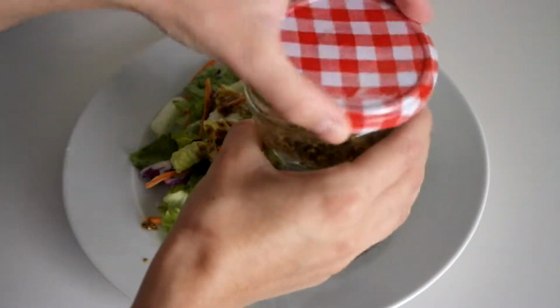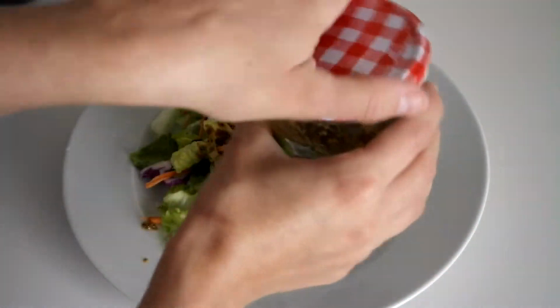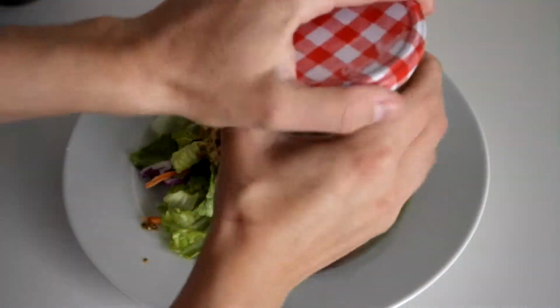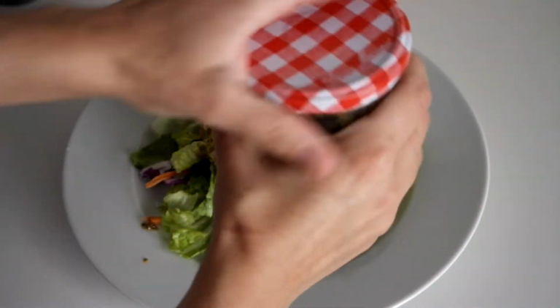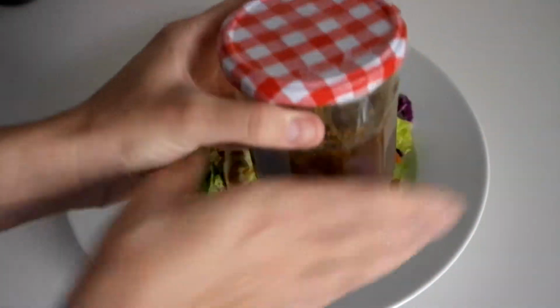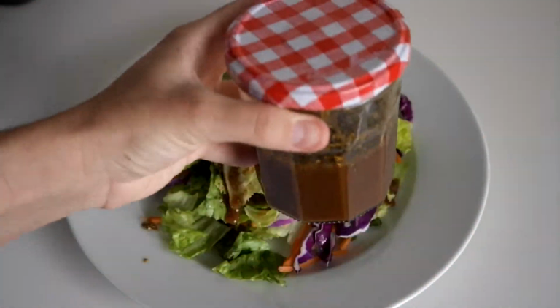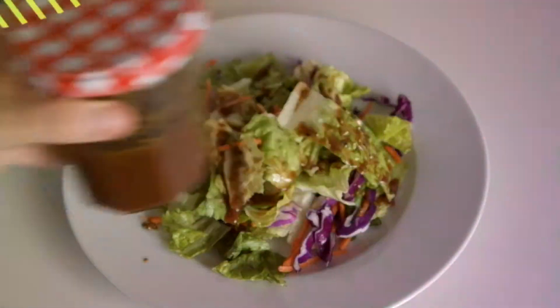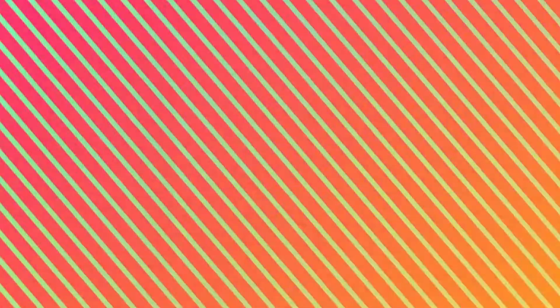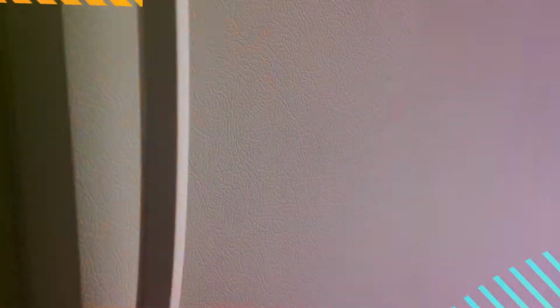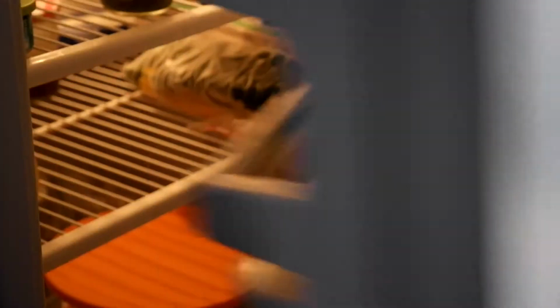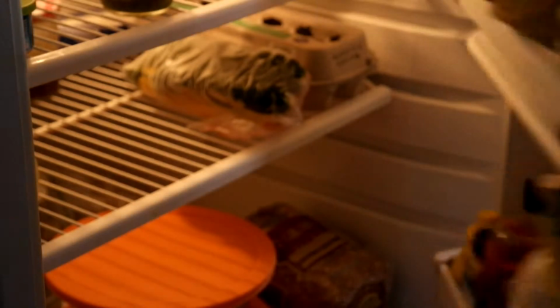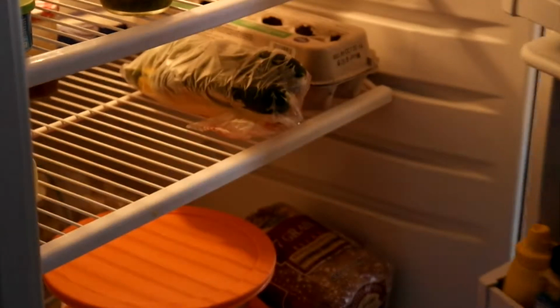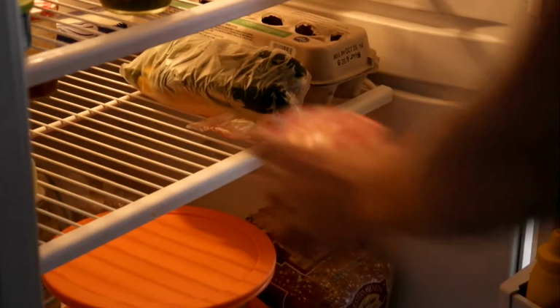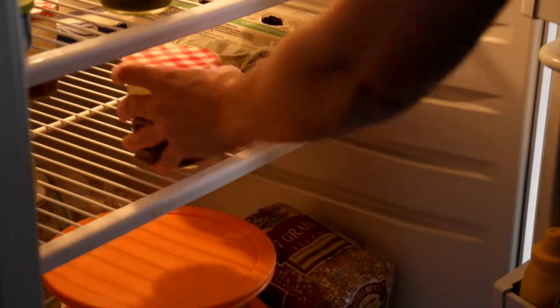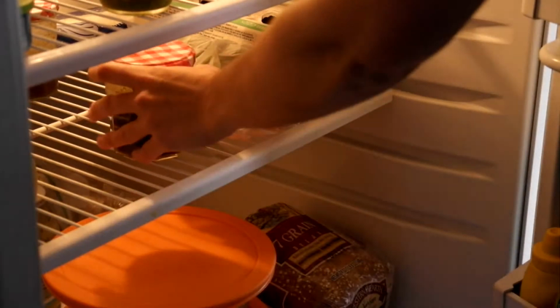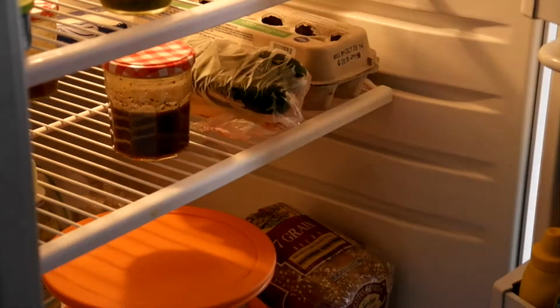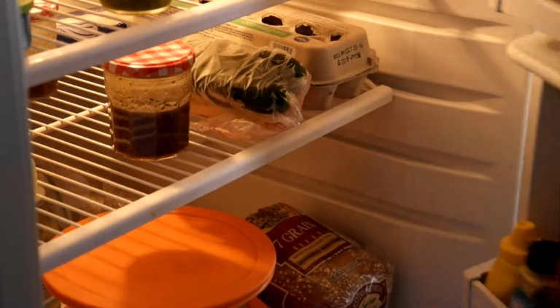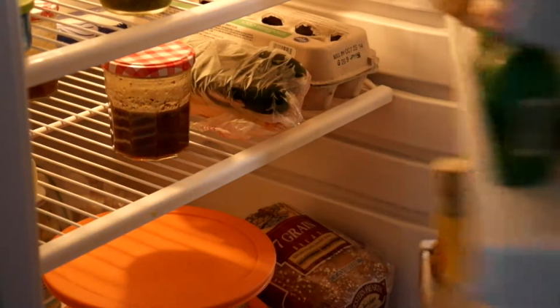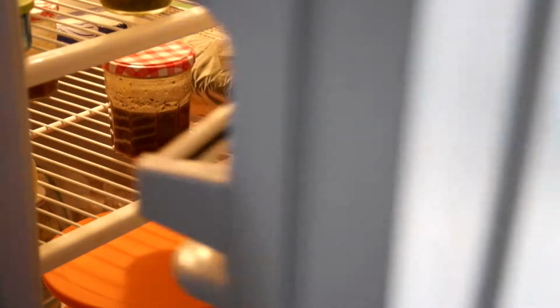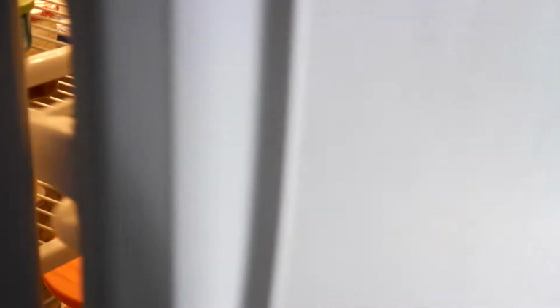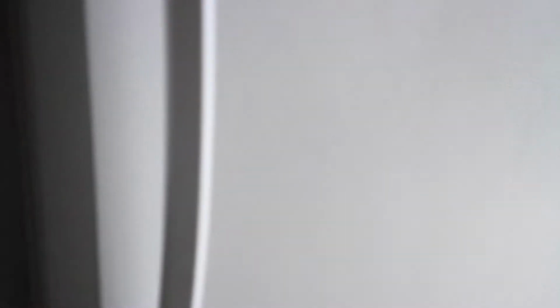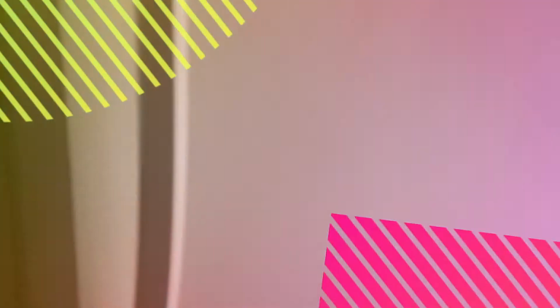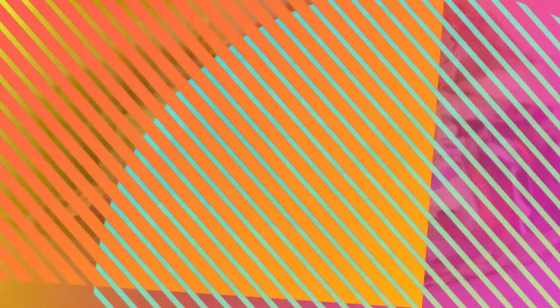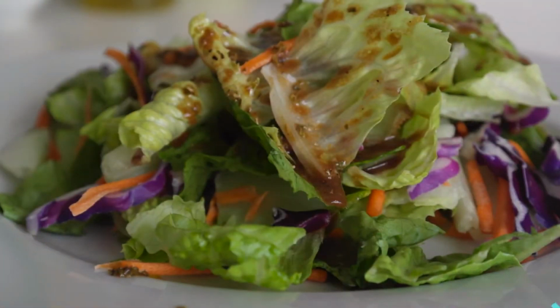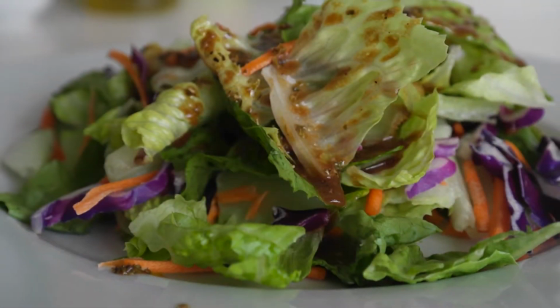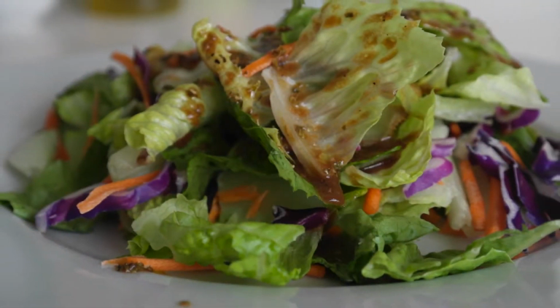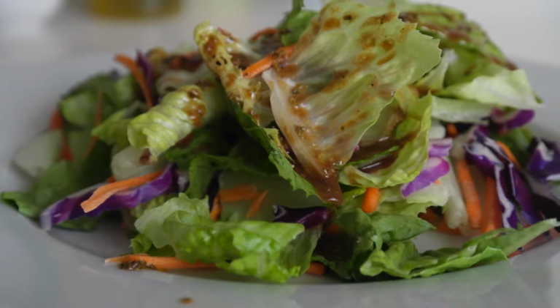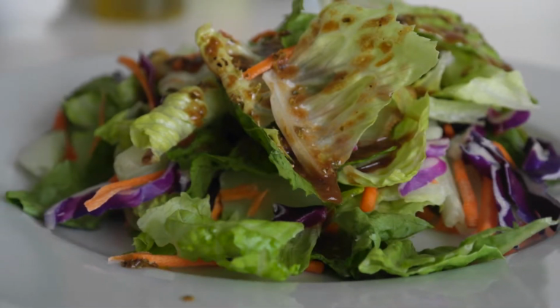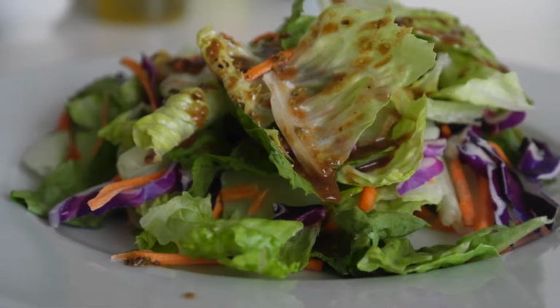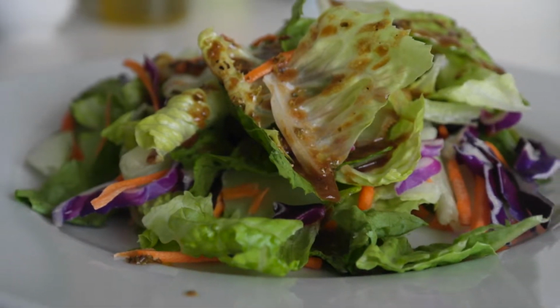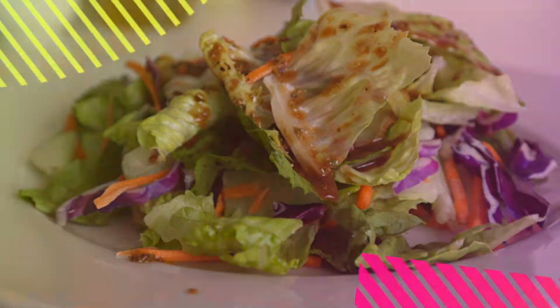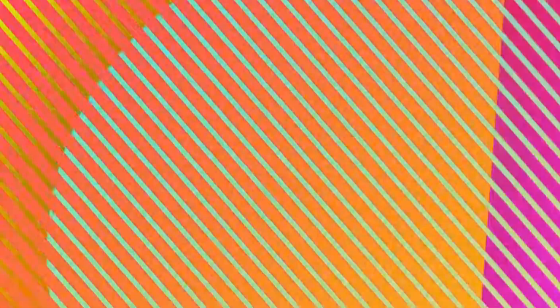To store, put the lid back tightly on the jar and we'll put this in our refrigerator until we're ready to use it again next time. To maintain absolute freshness, keep this in the refrigerator for no more than a month.